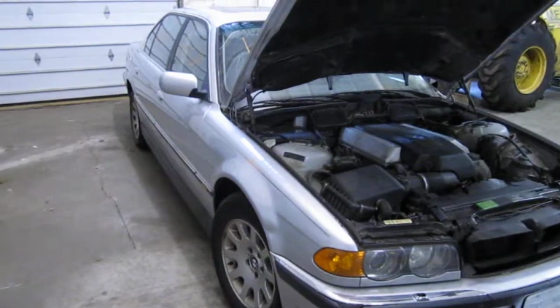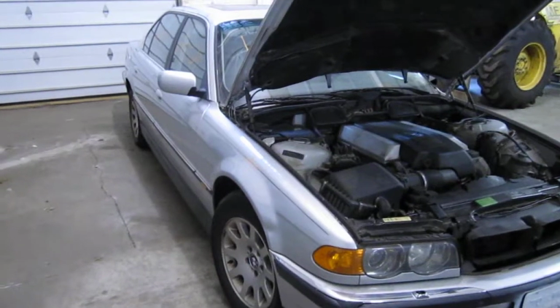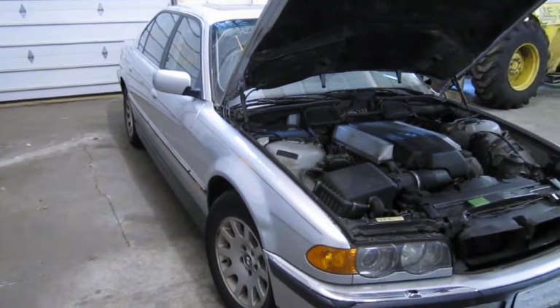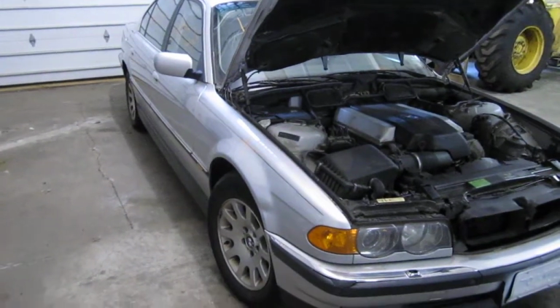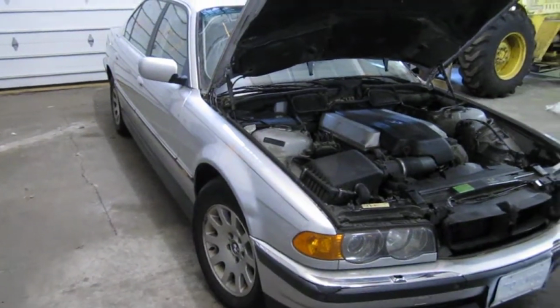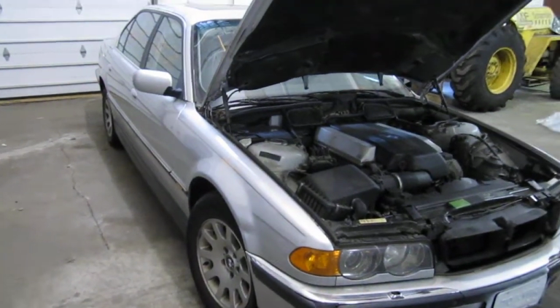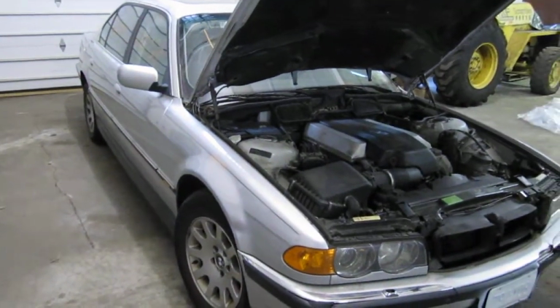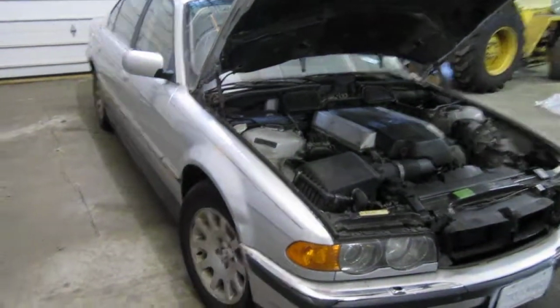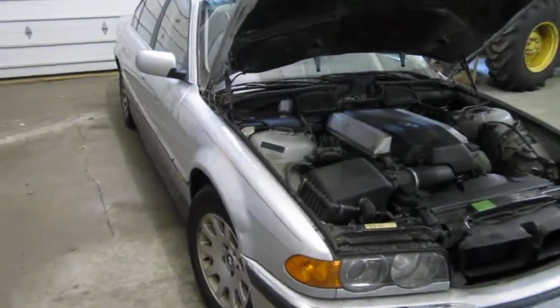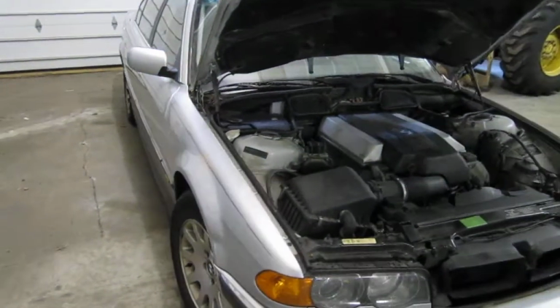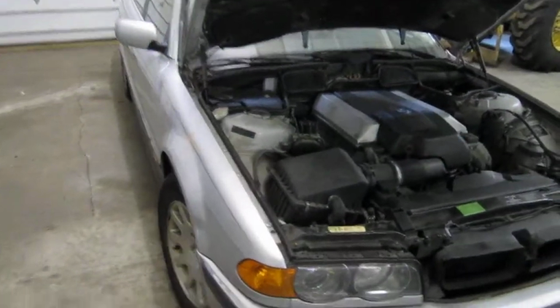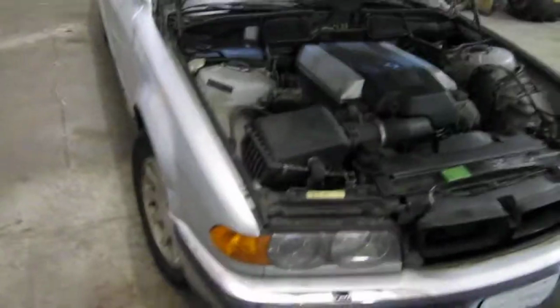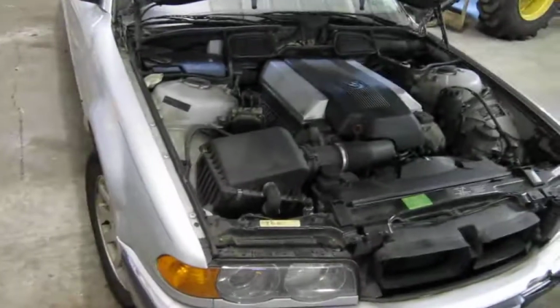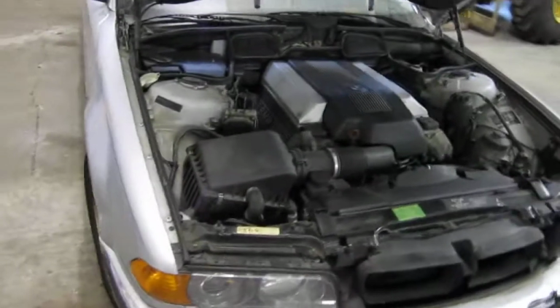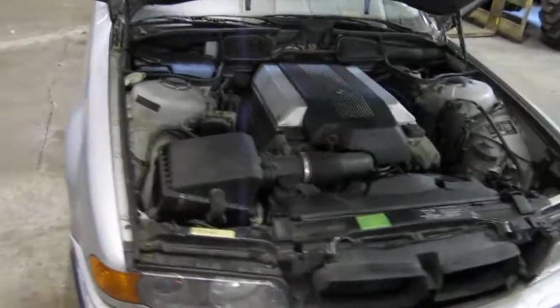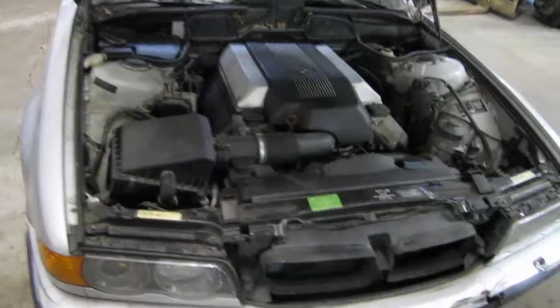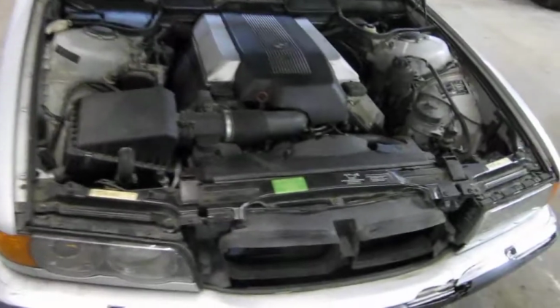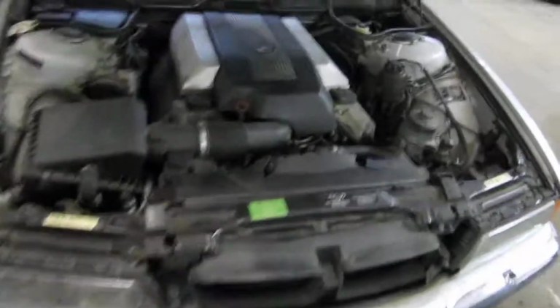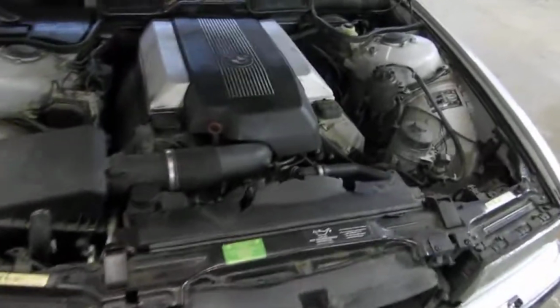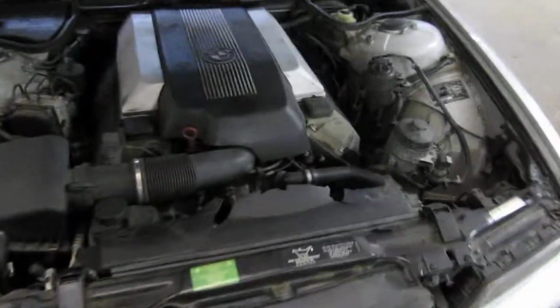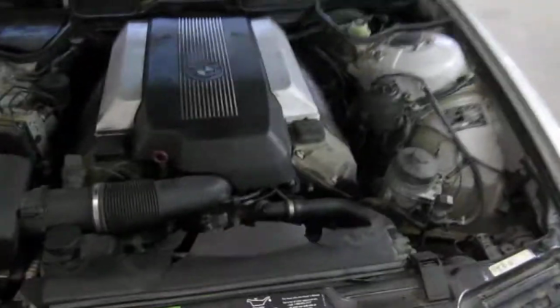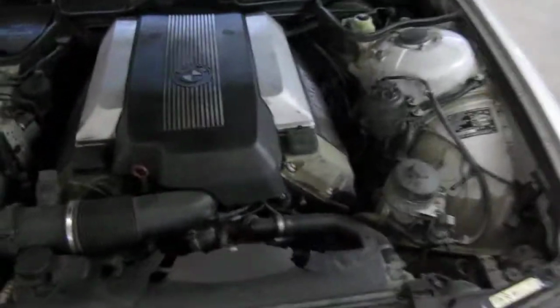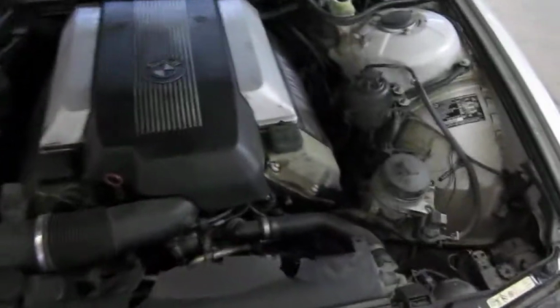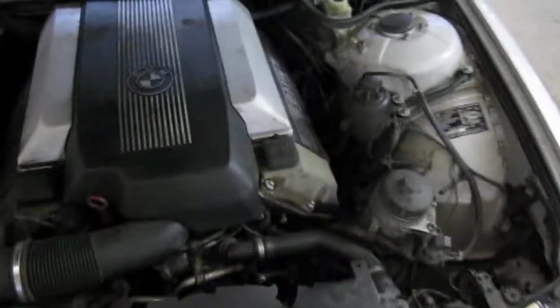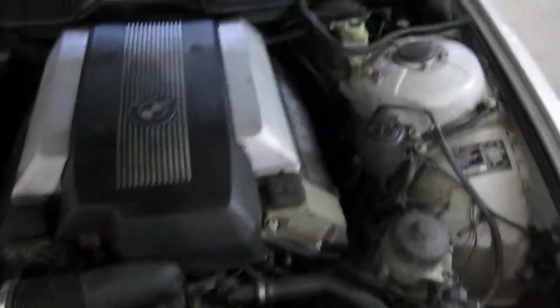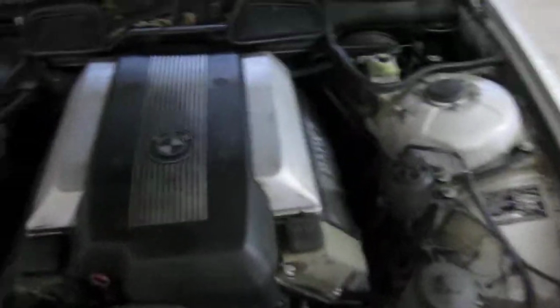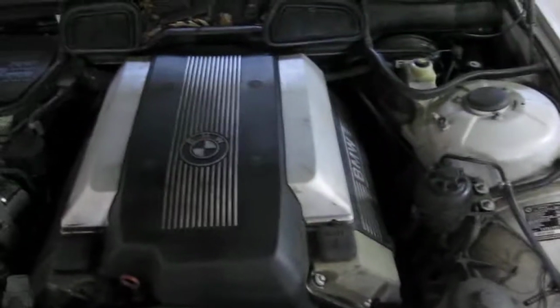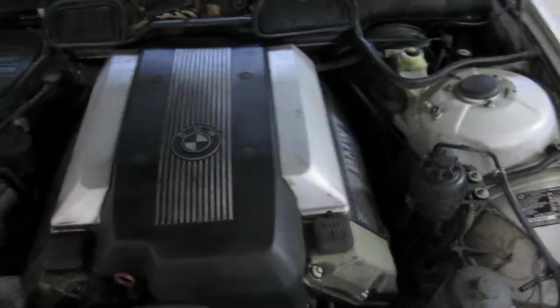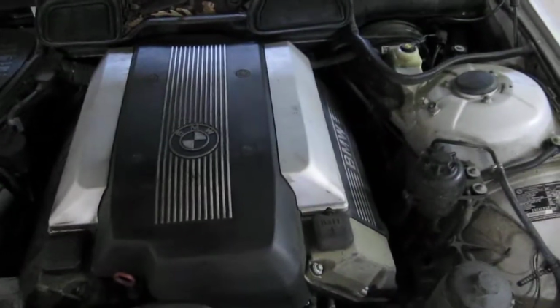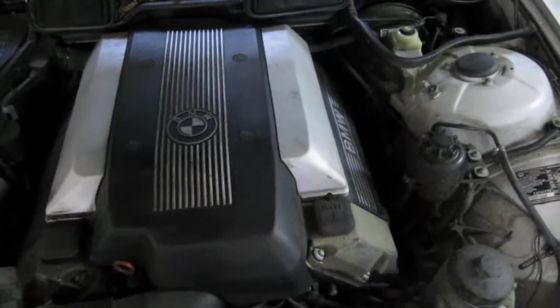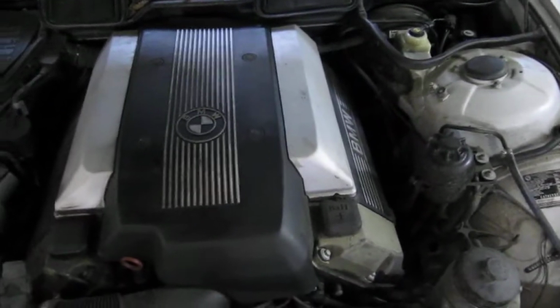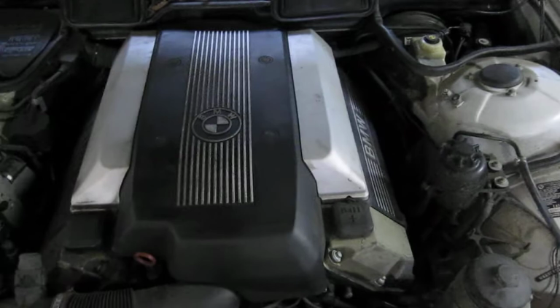Hello and welcome to Tom's Foreign Auto Parts video portion of our inventory. Here we have a 1999 BMW, this is a 740 IL model.